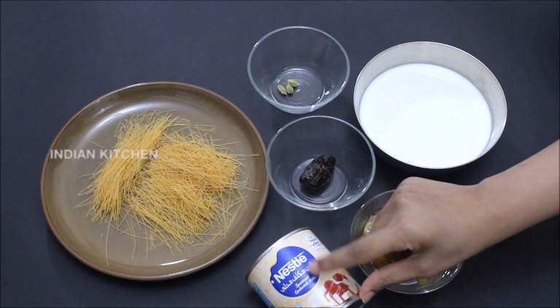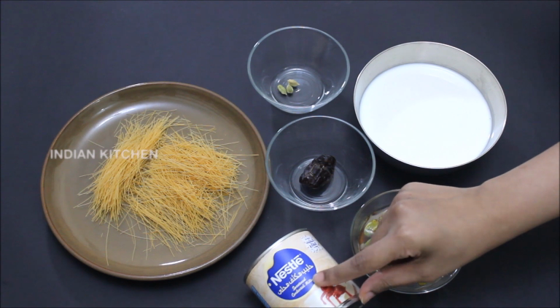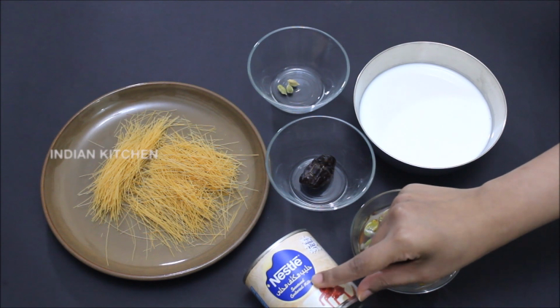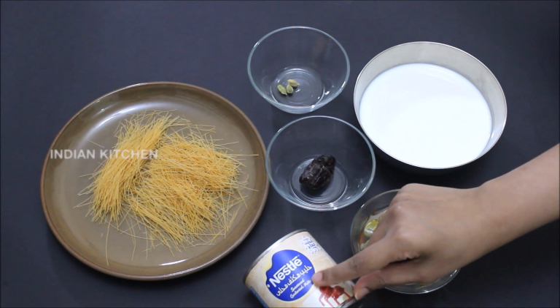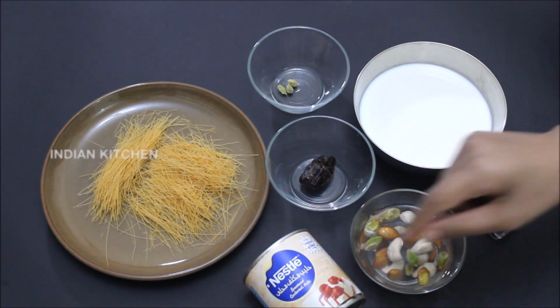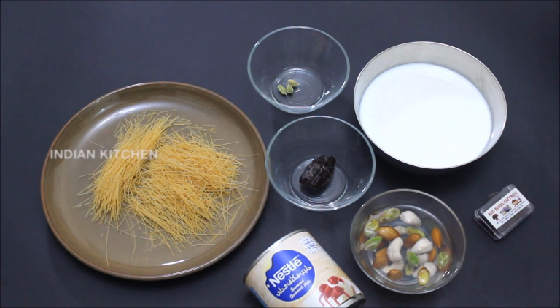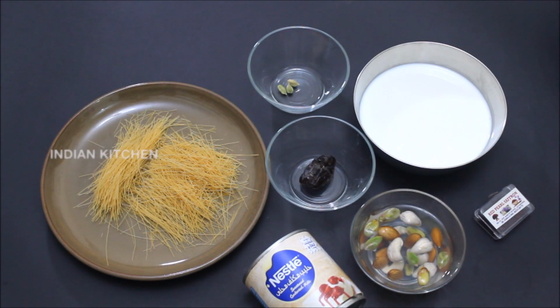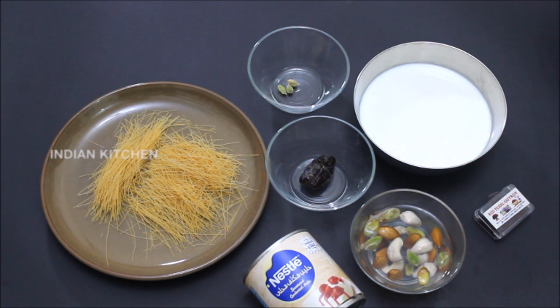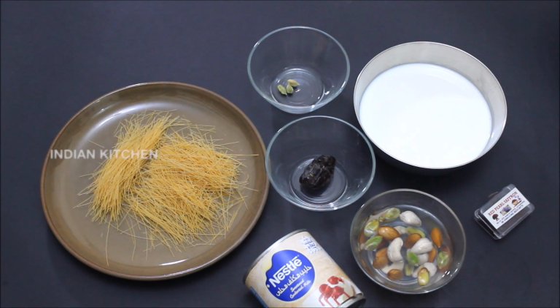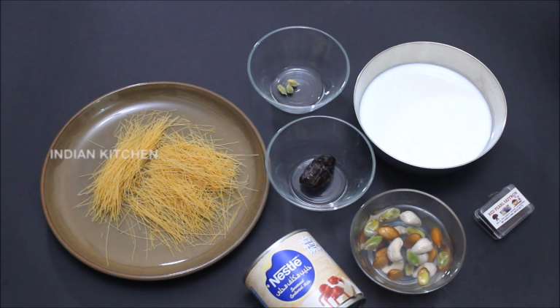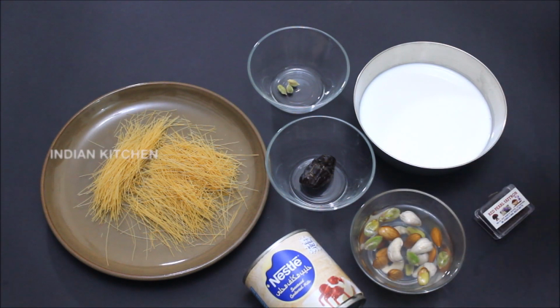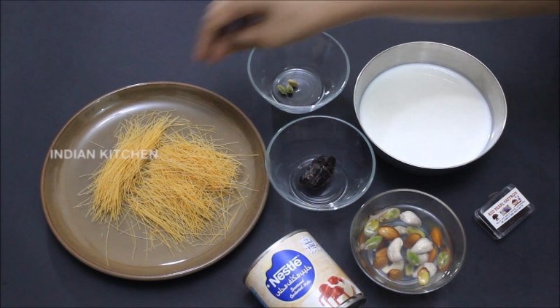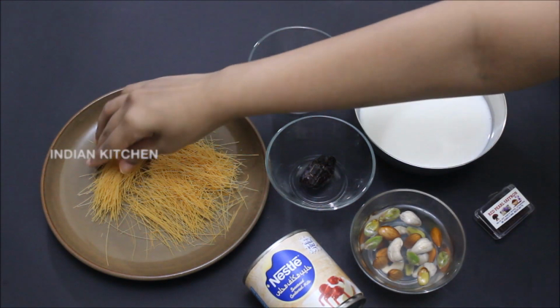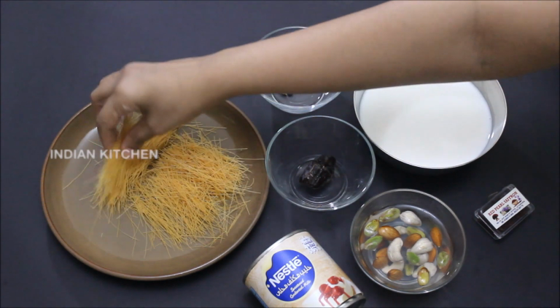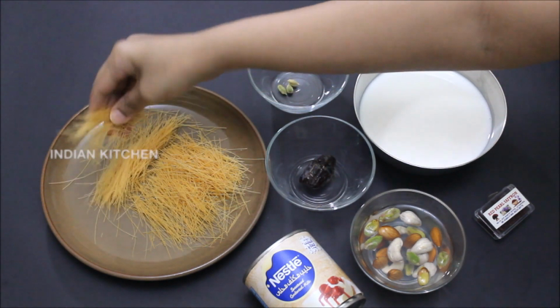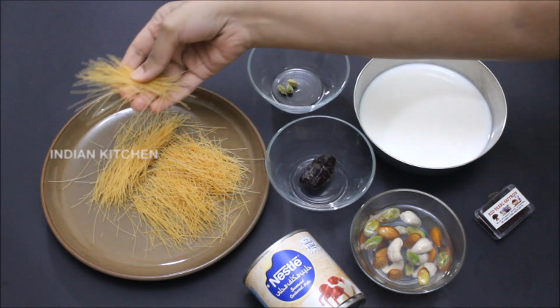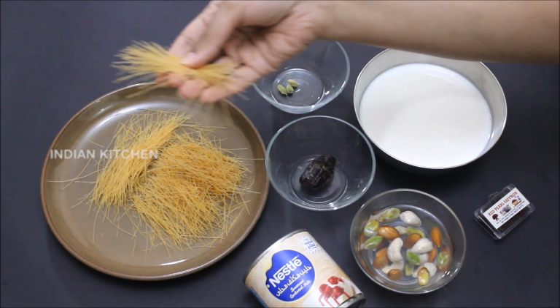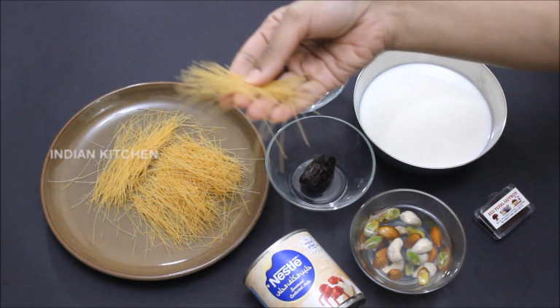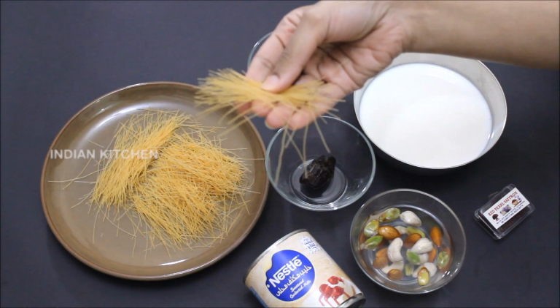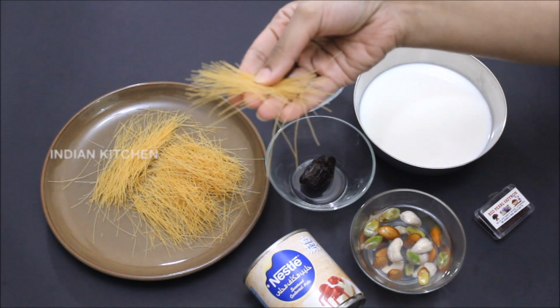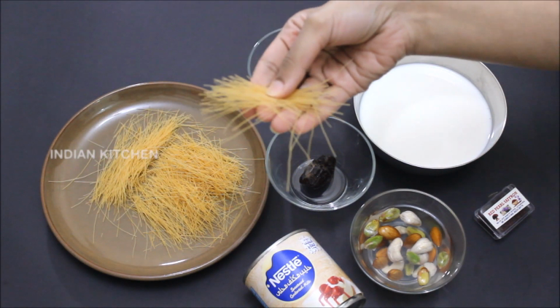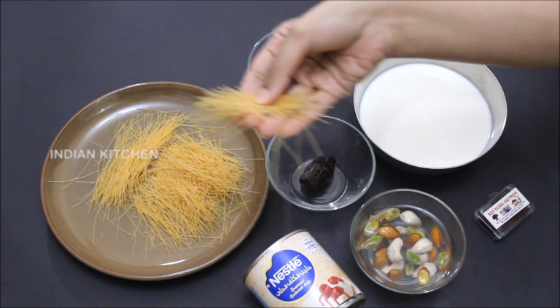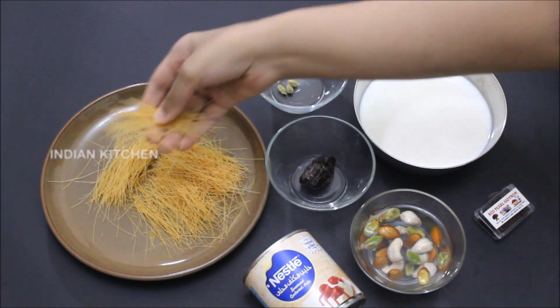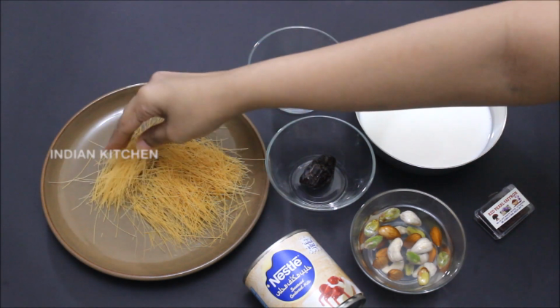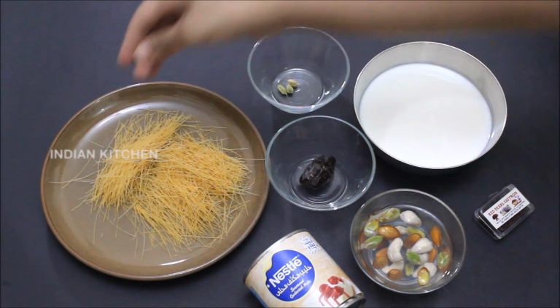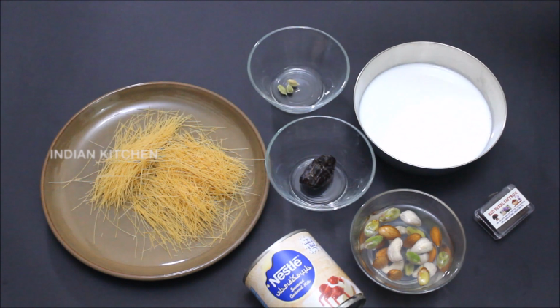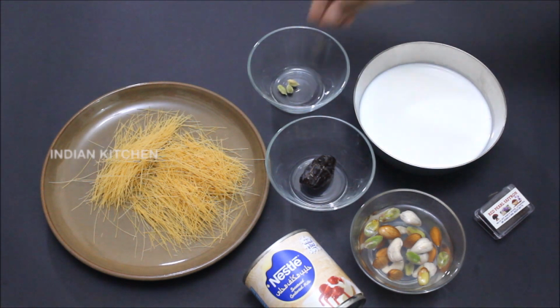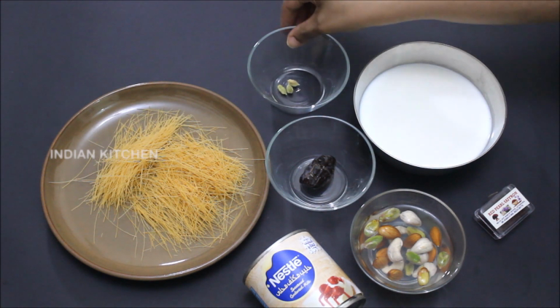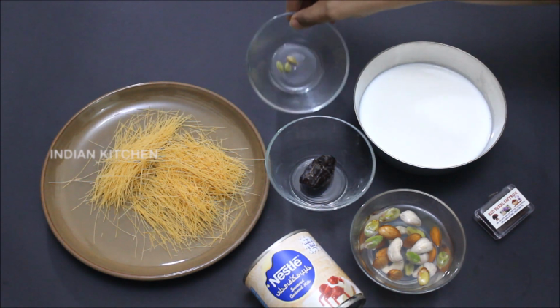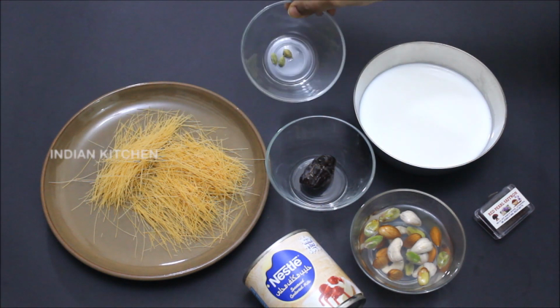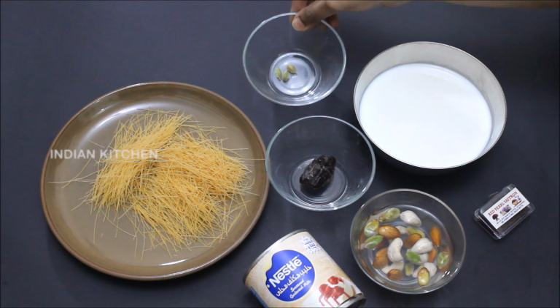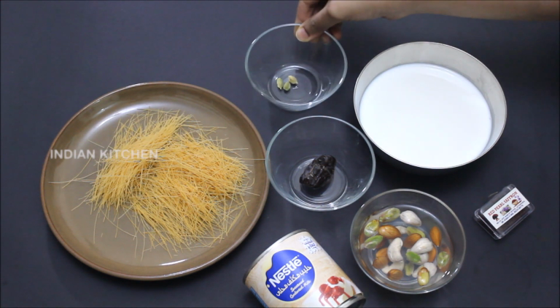Condensed milk is a bit thicker. We want to add the sweetness. You can add the vermicelli.